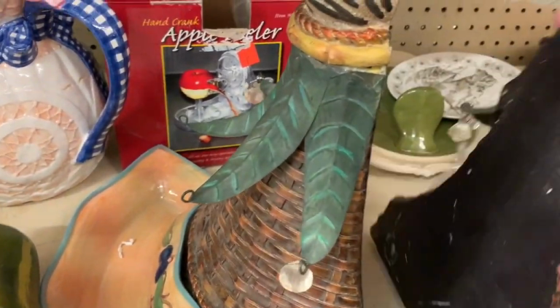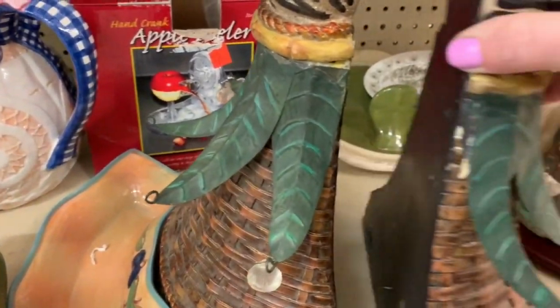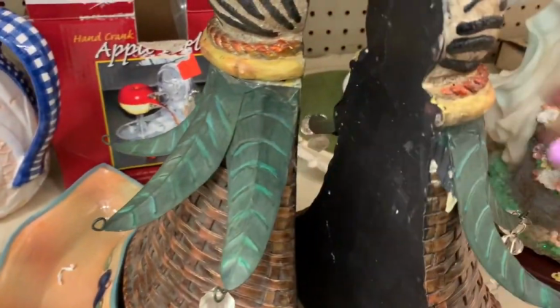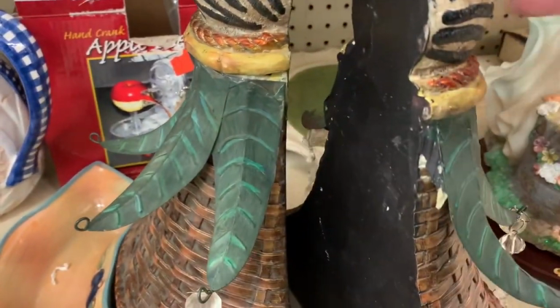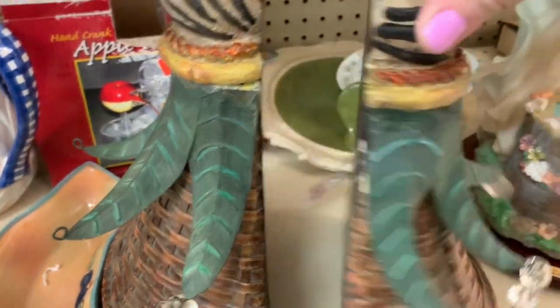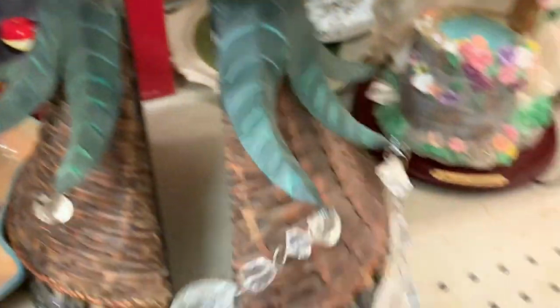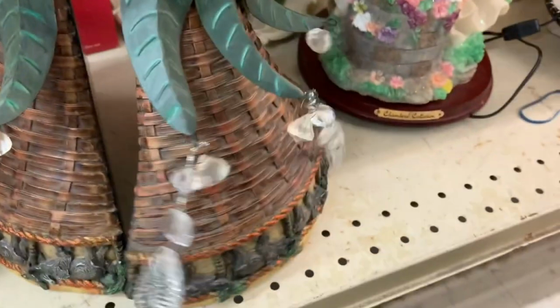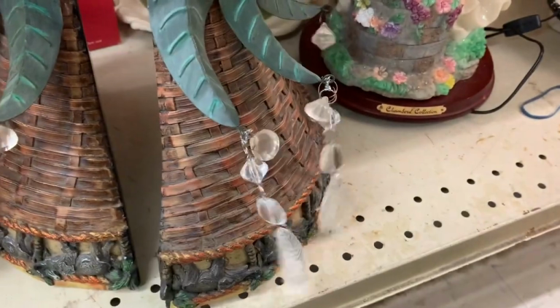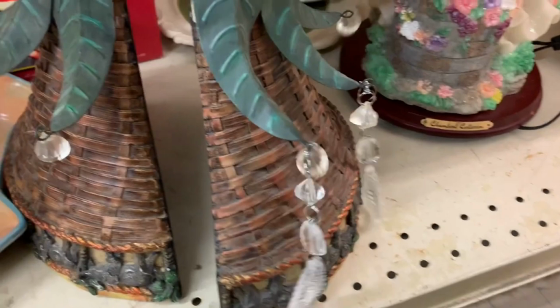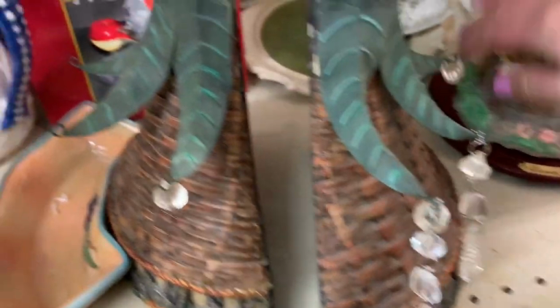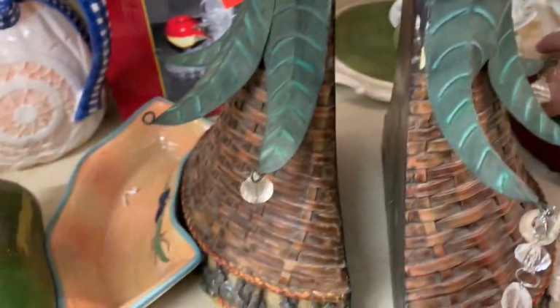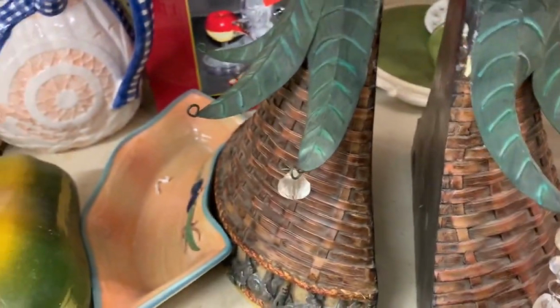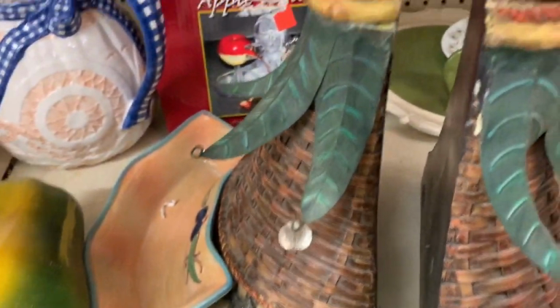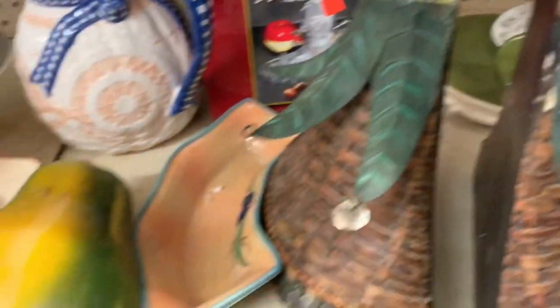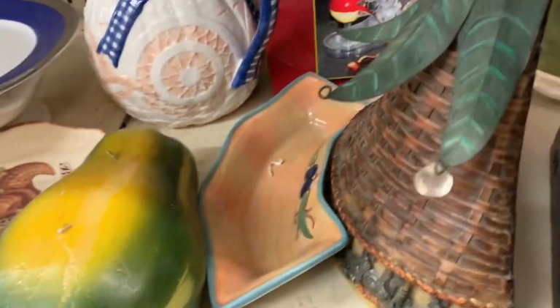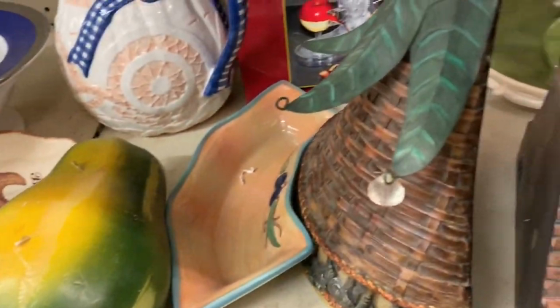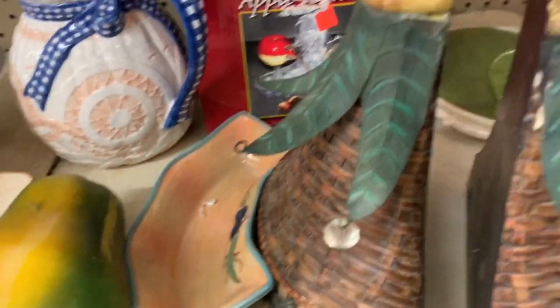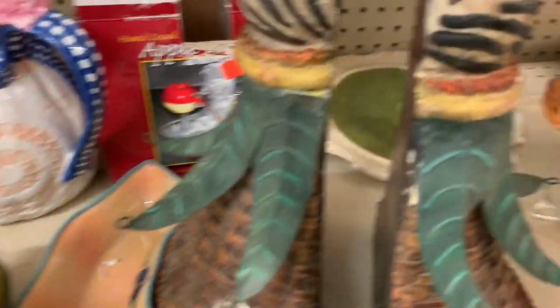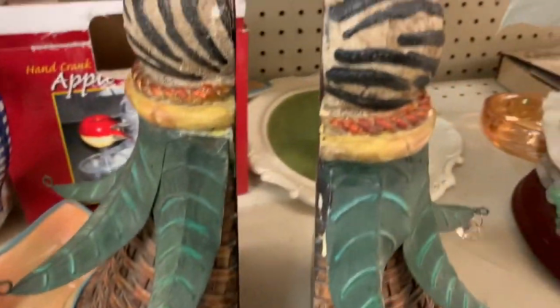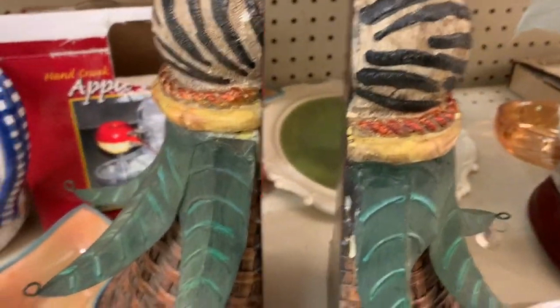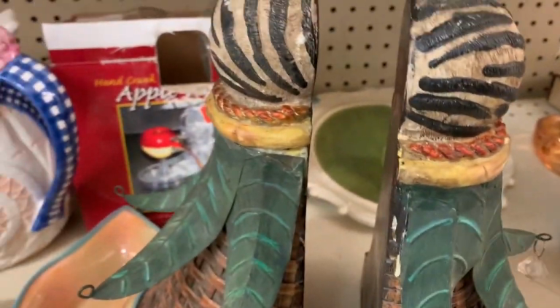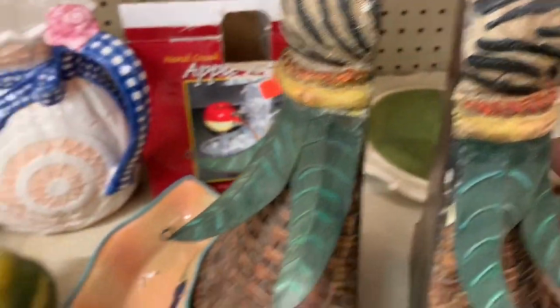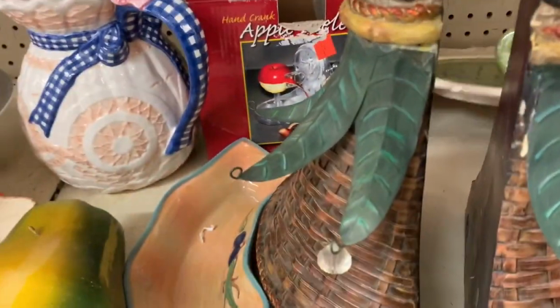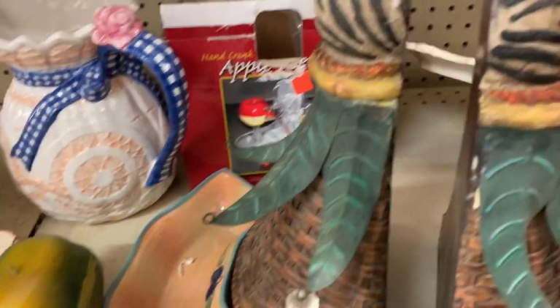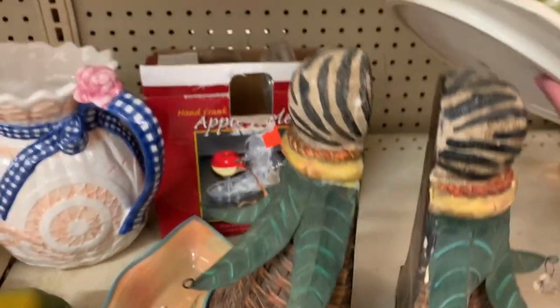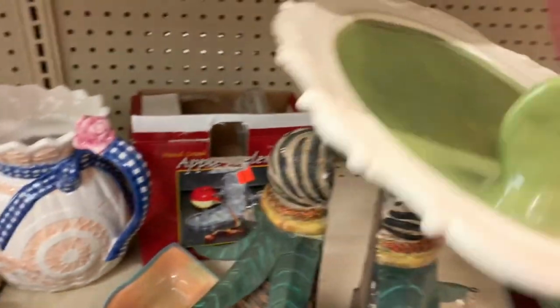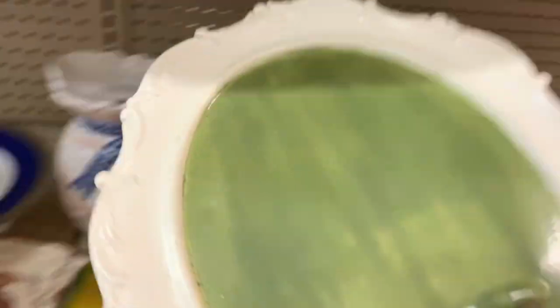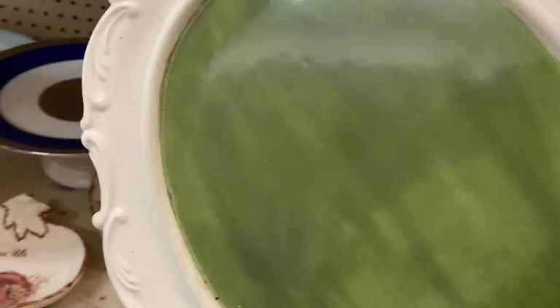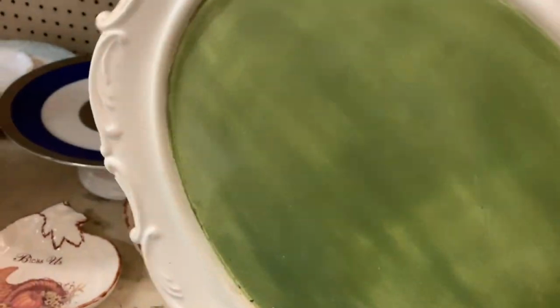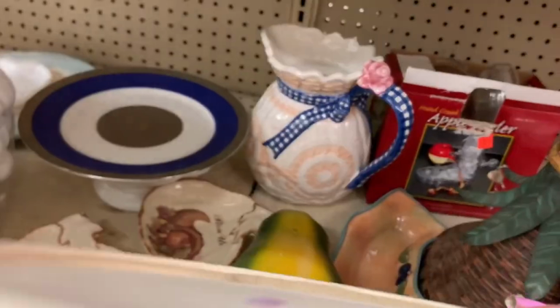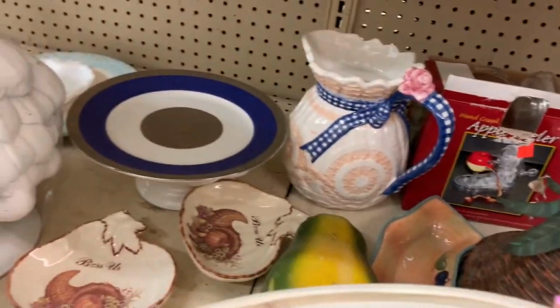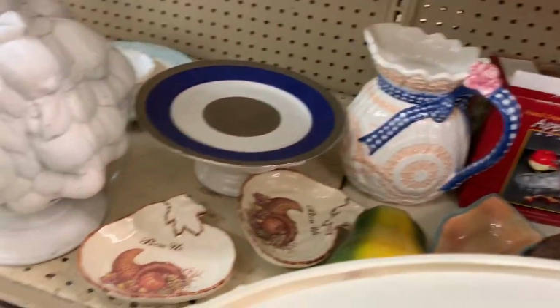I don't know what these are. Are they bookends? Or do they go on your wall the opposite way, like two shelves? Bookends or shelves.